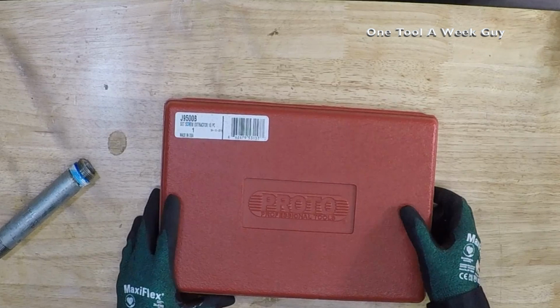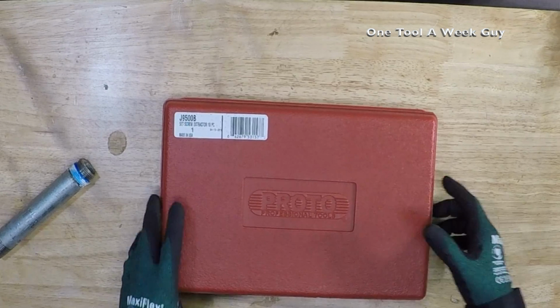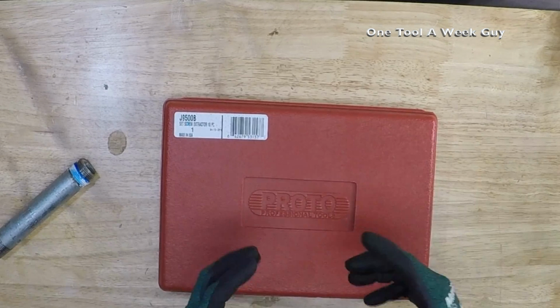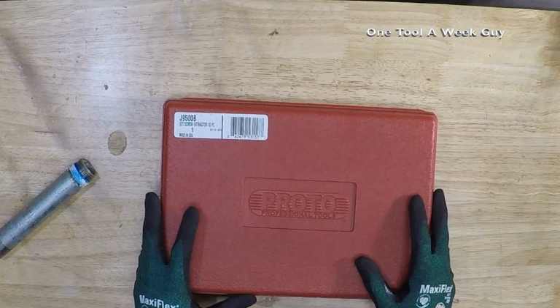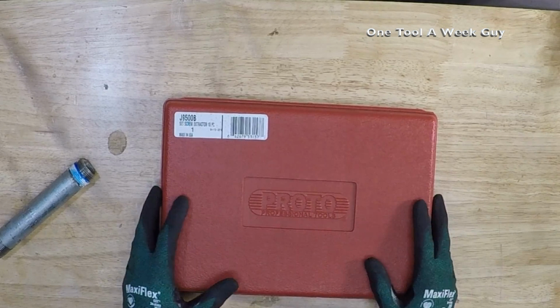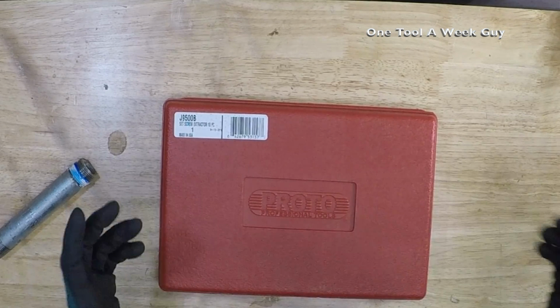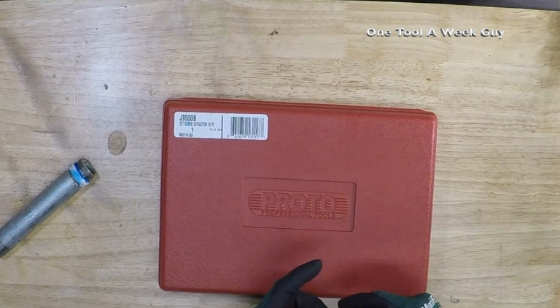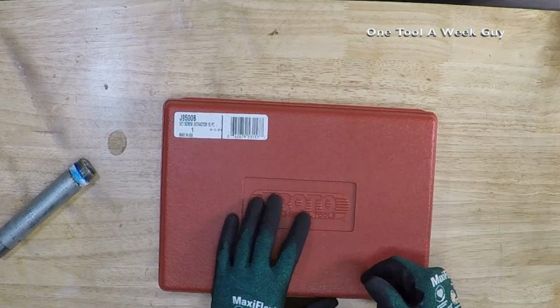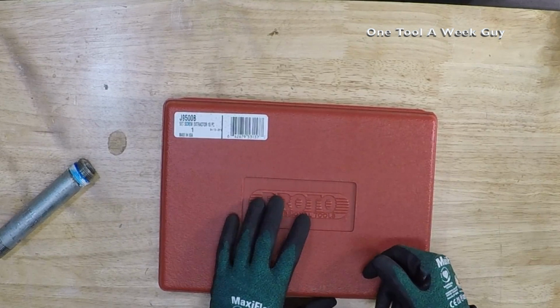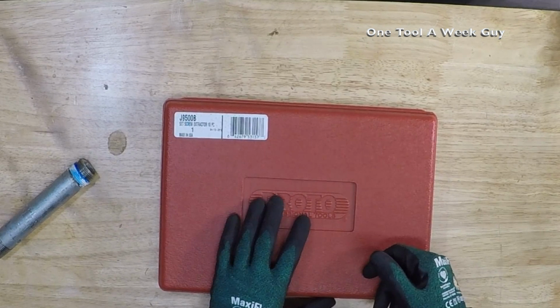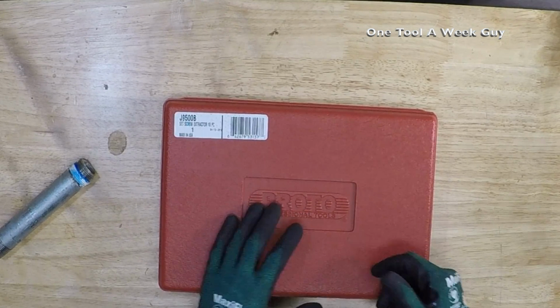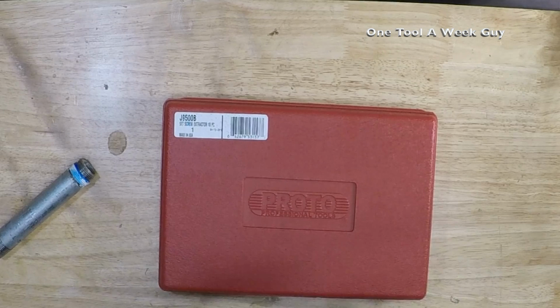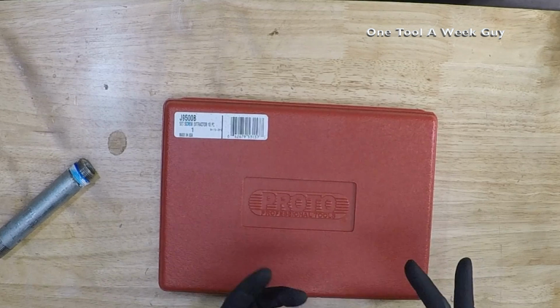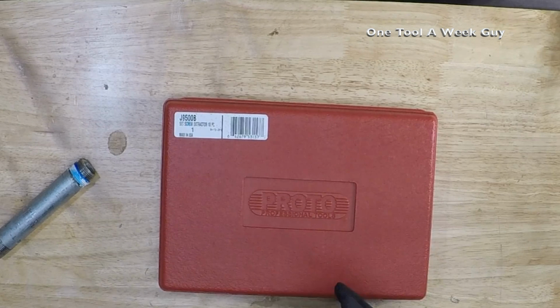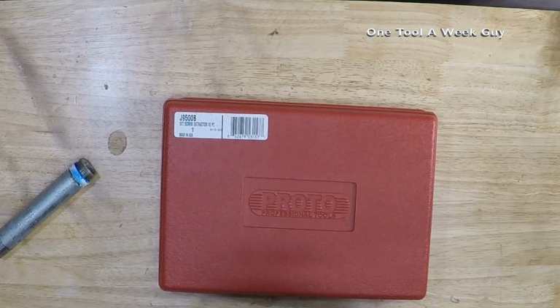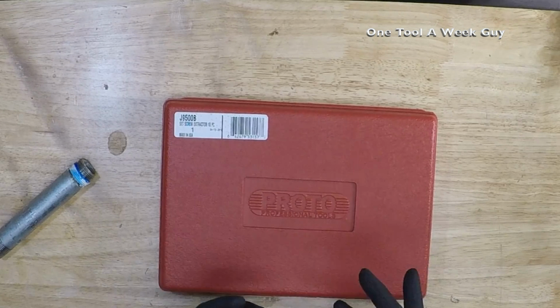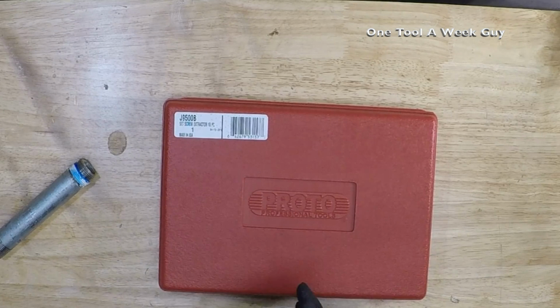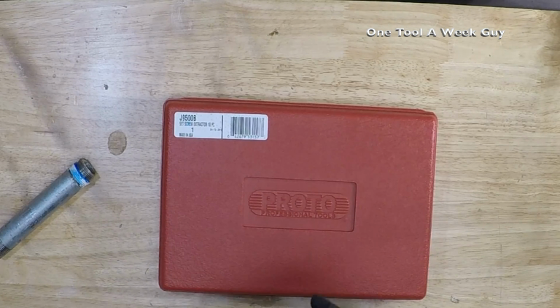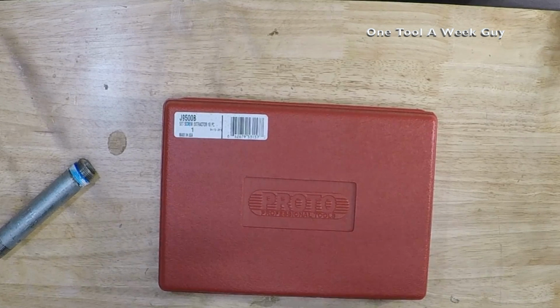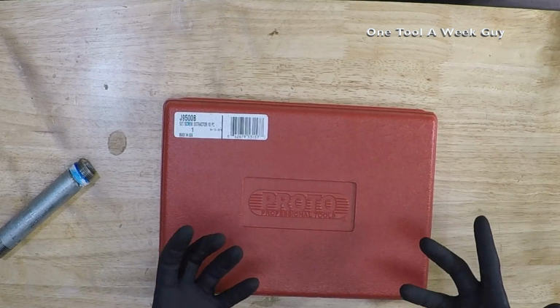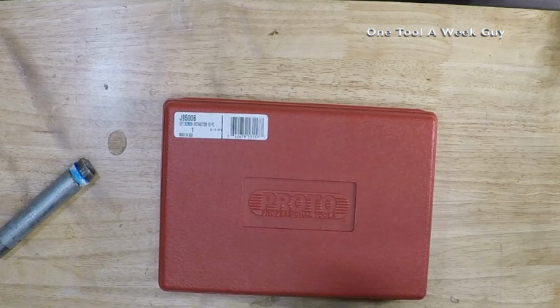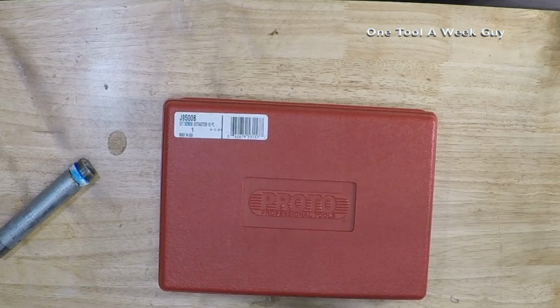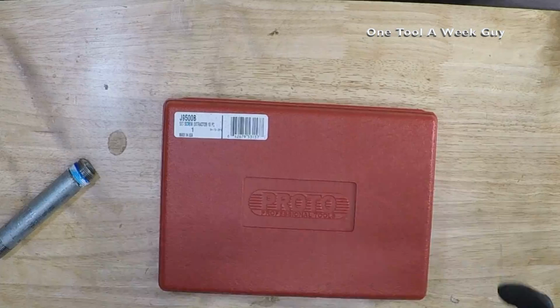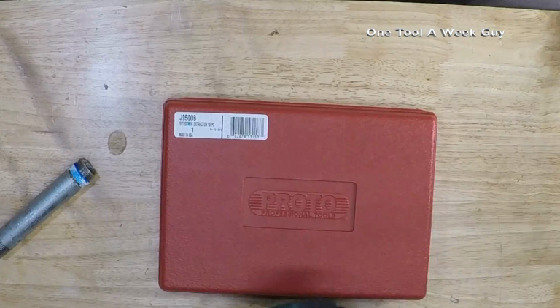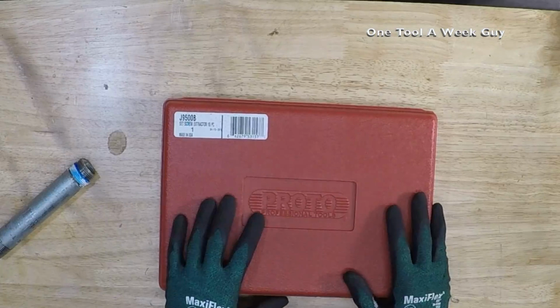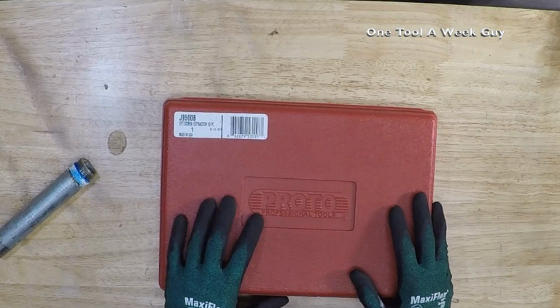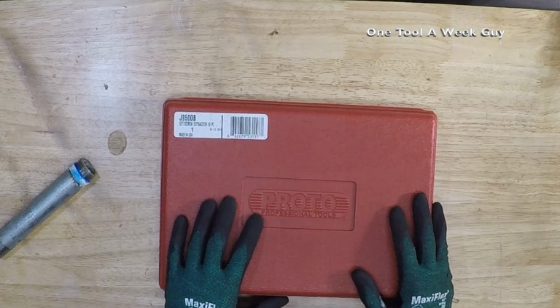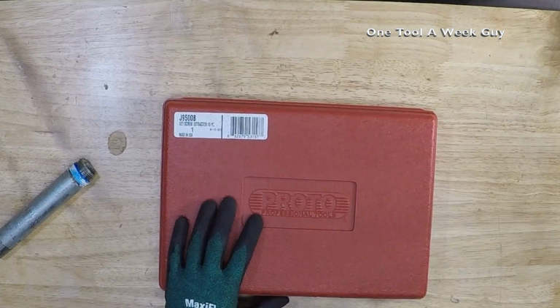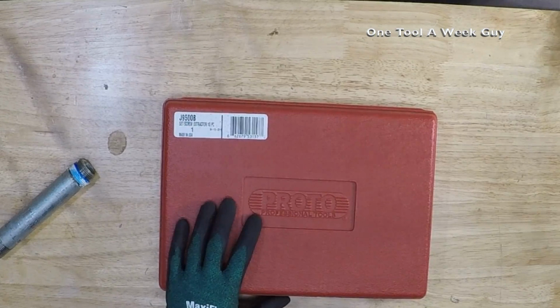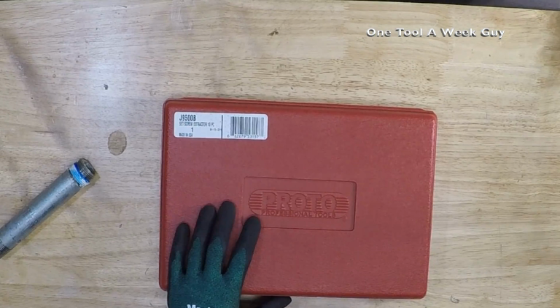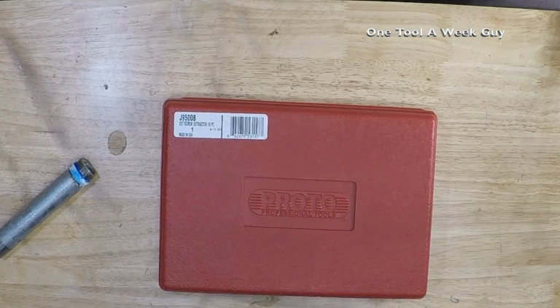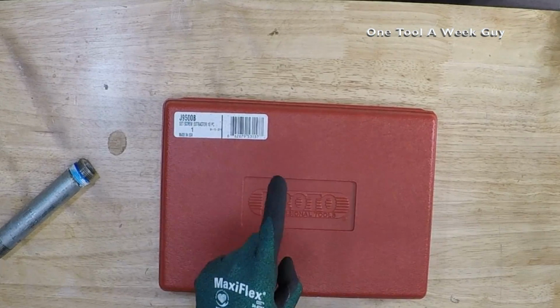They come in a nice case and are a great addition to your toolkit. As always, let me know in the comments what you've used an extractor set for, or if you've even heard of them. Thanks for watching One Tool a Week.